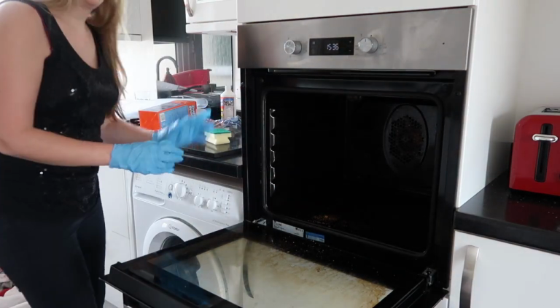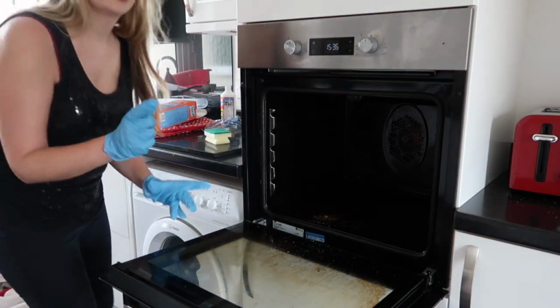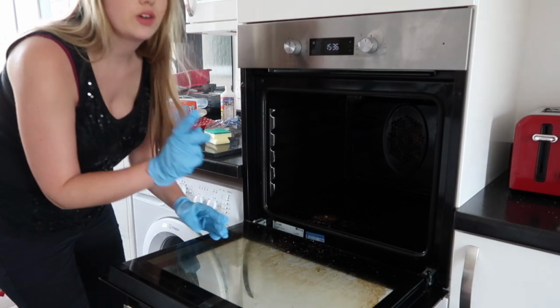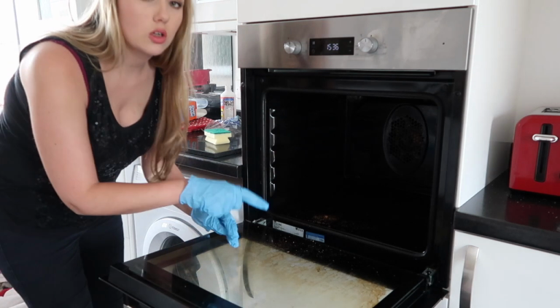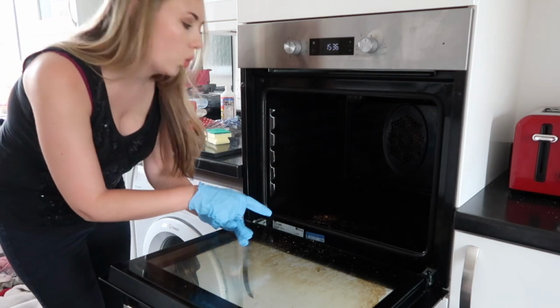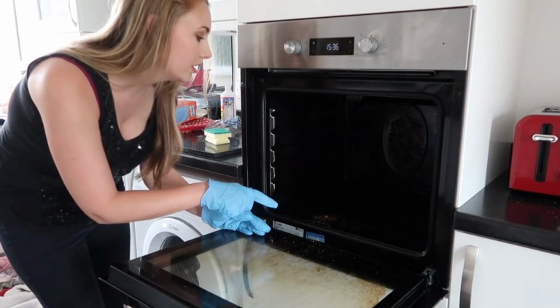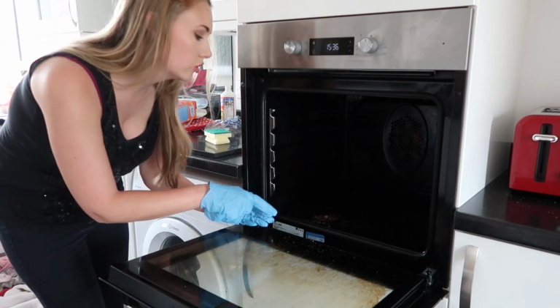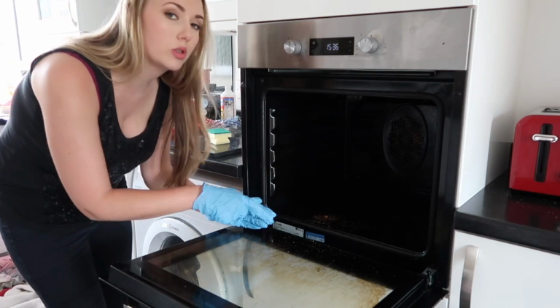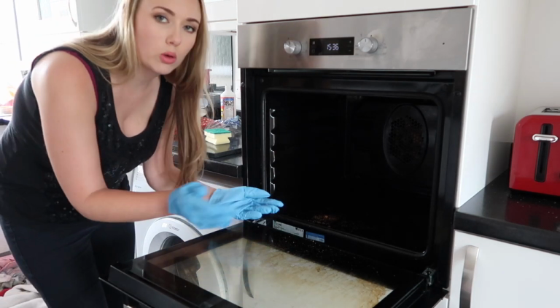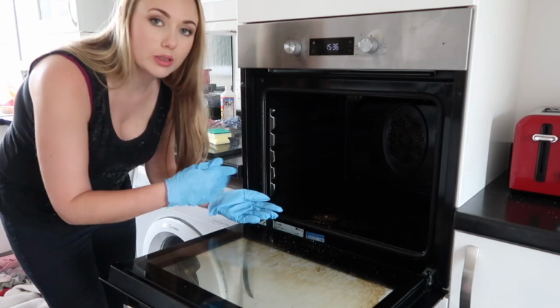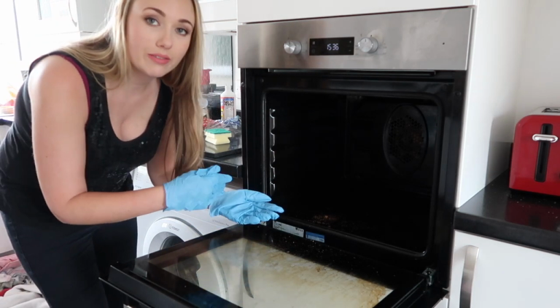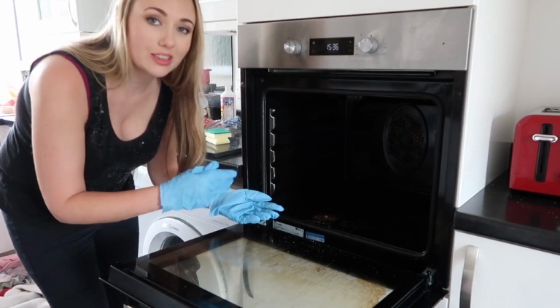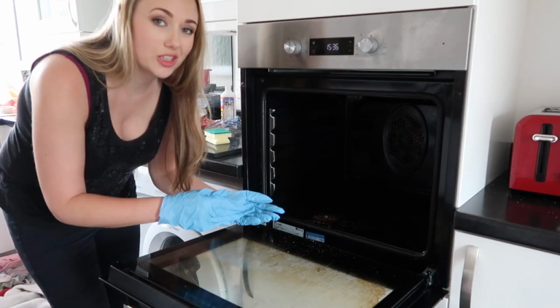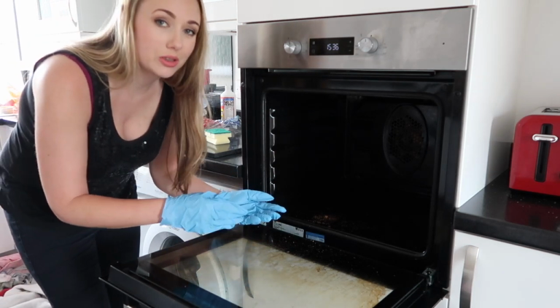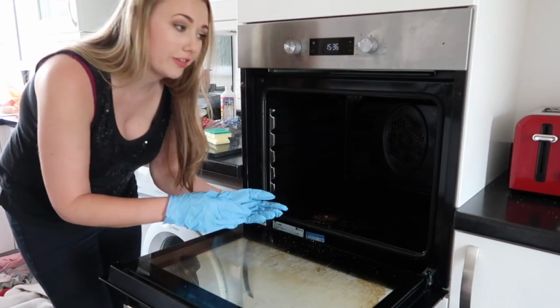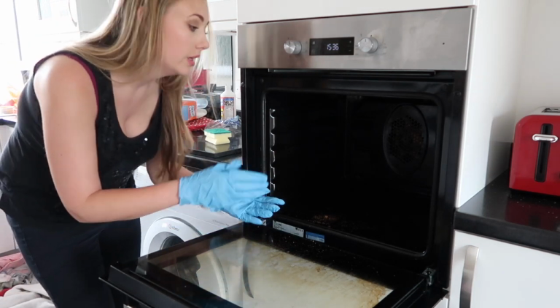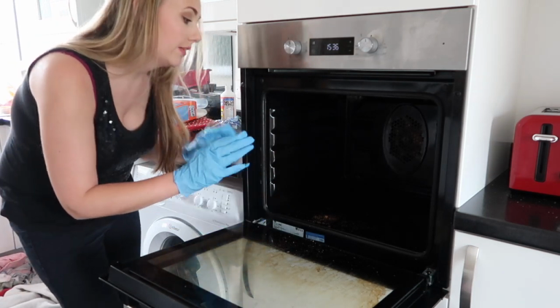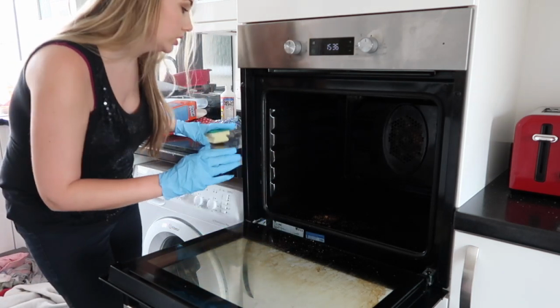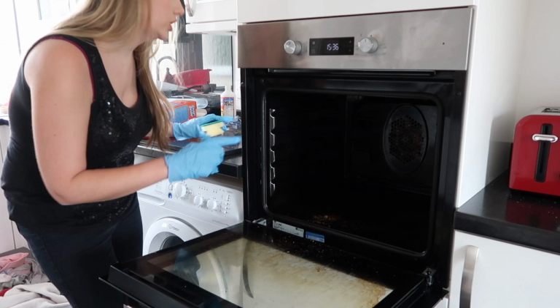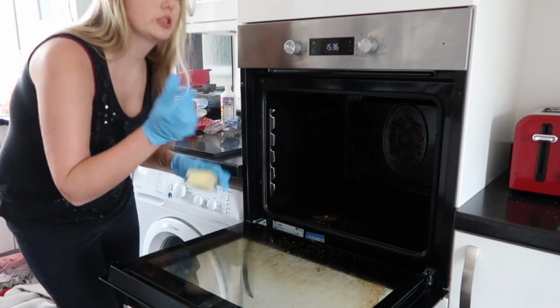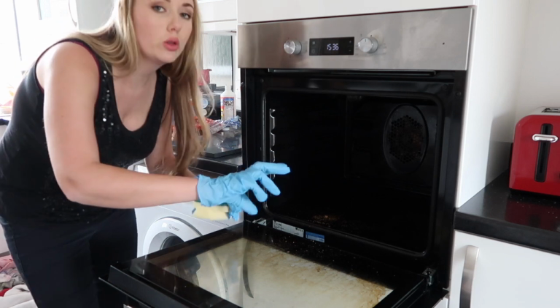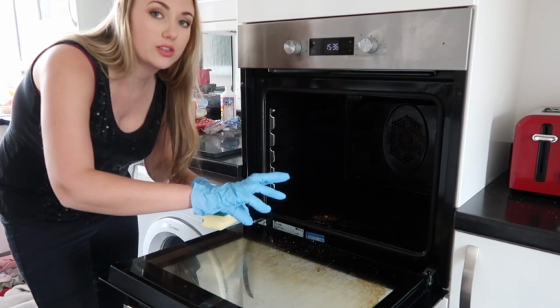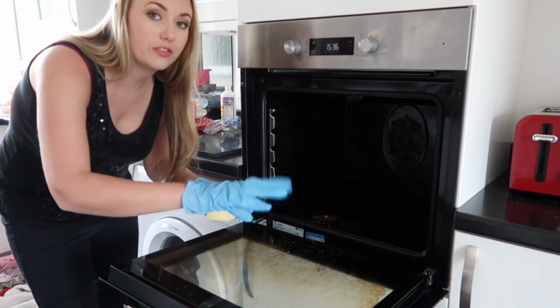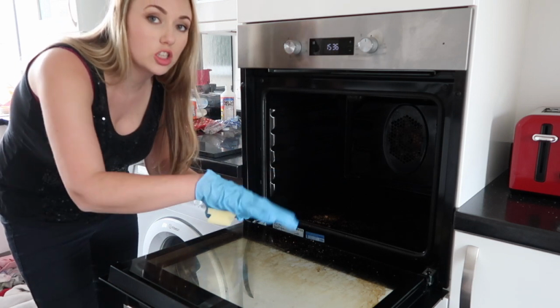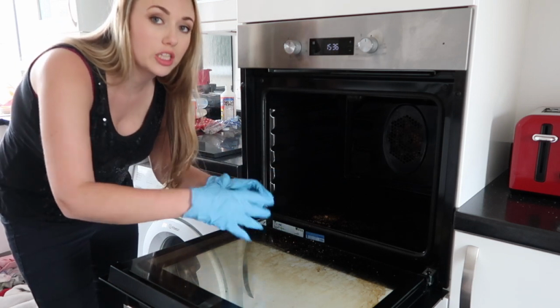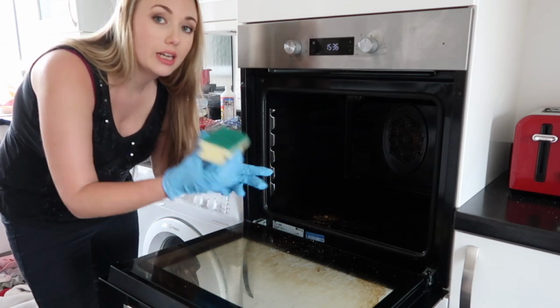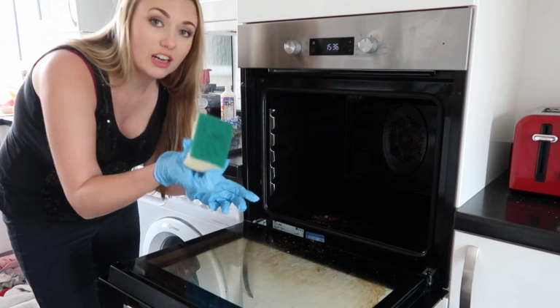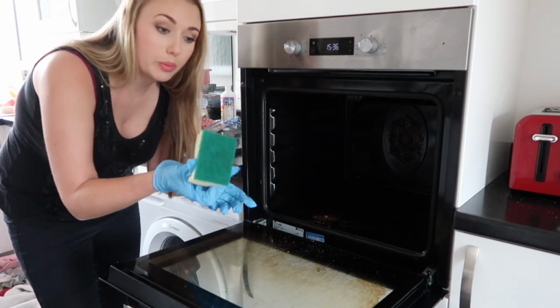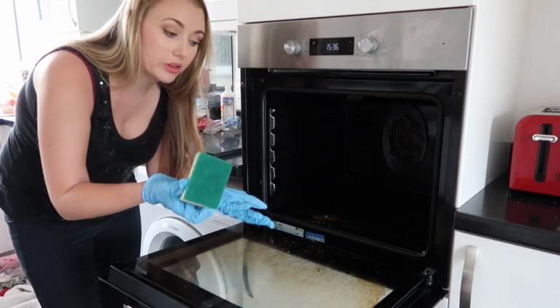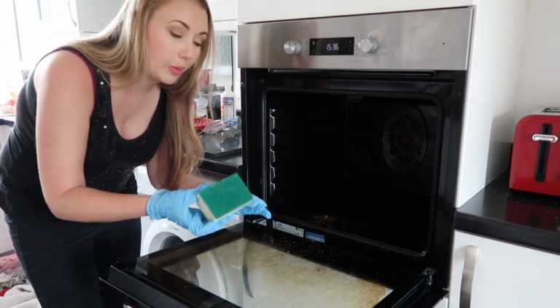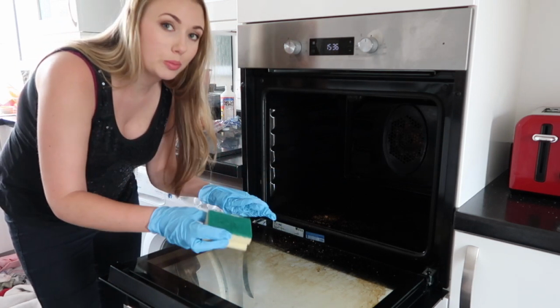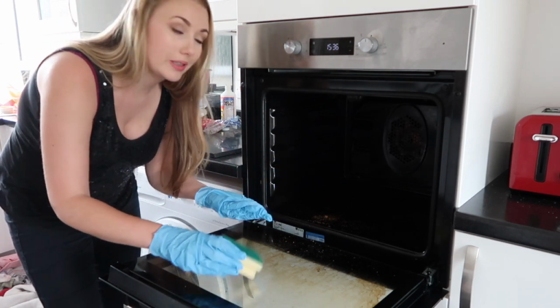So I've got quite a lot of crumbs on the bottom so I'm going to get rid of that just to help this stuff out, and then all I need to do is pour the solution in and rub it with the sponge apparently.